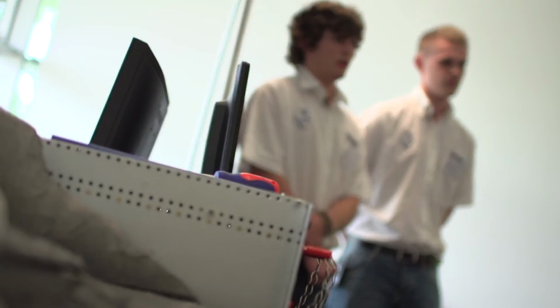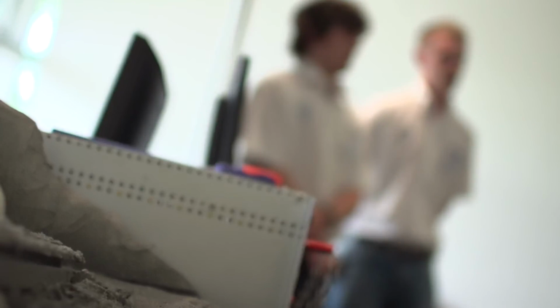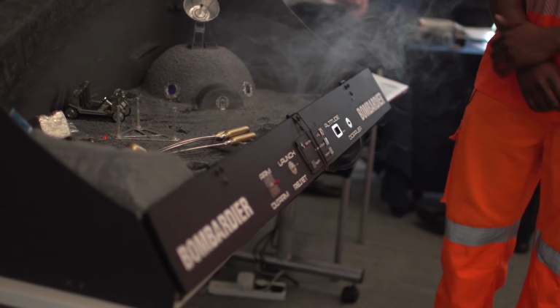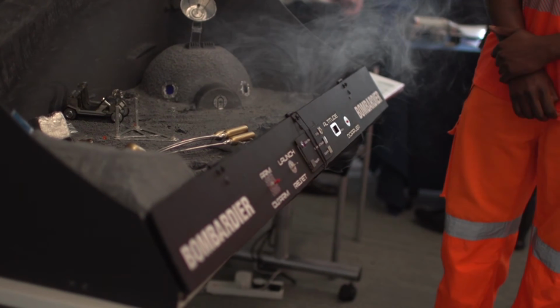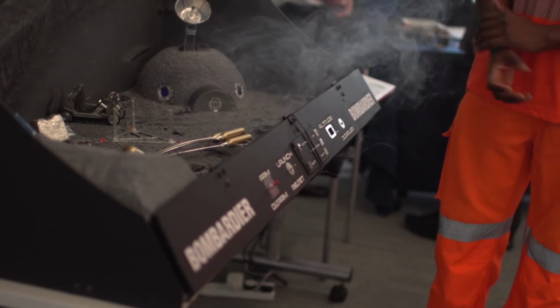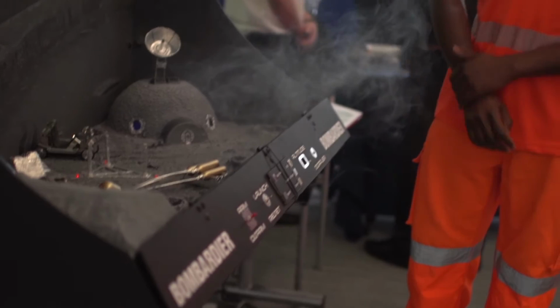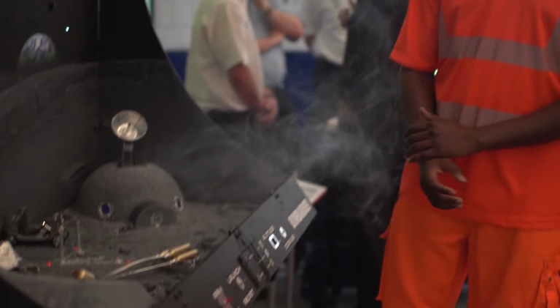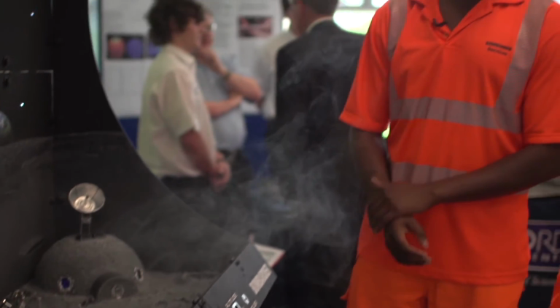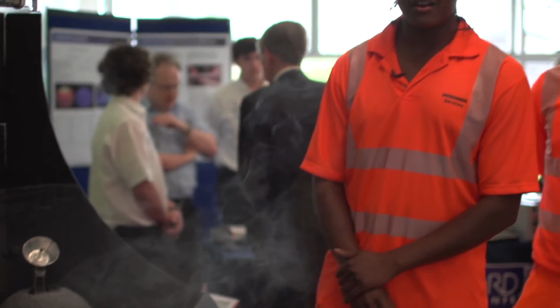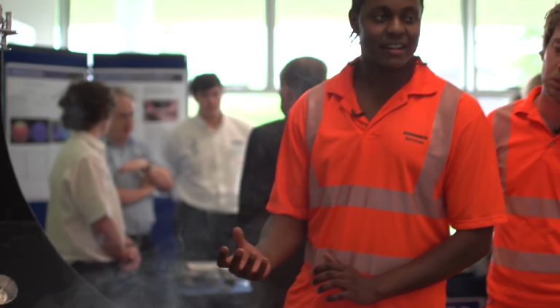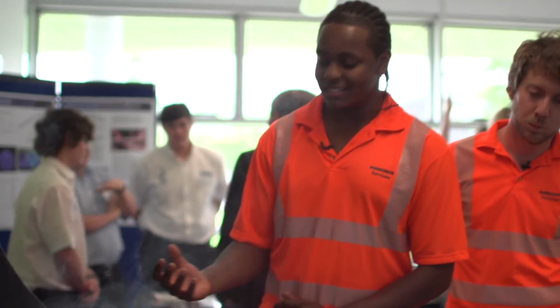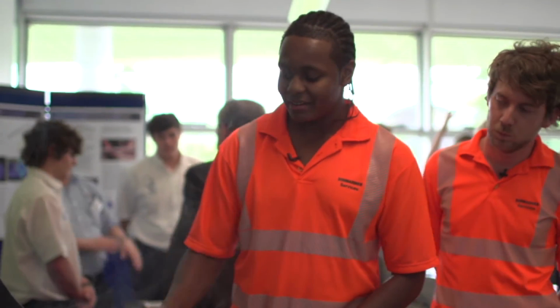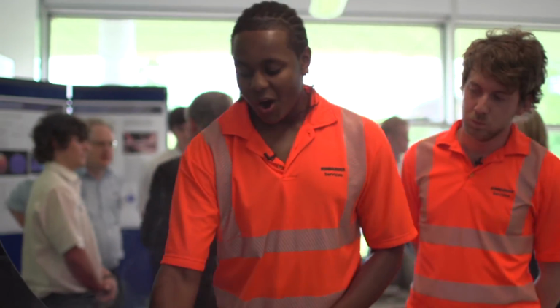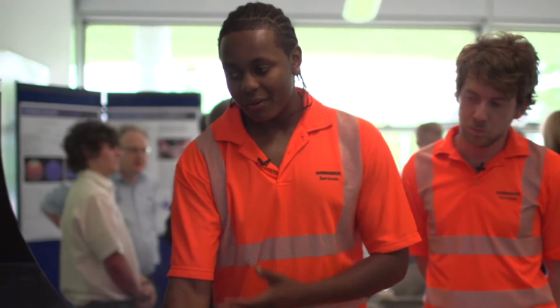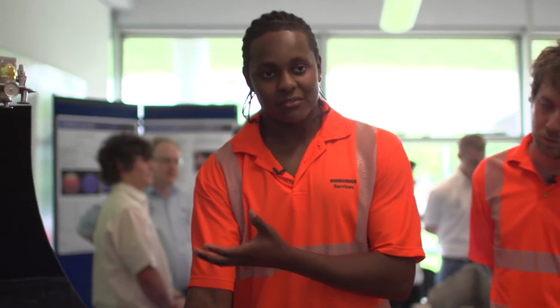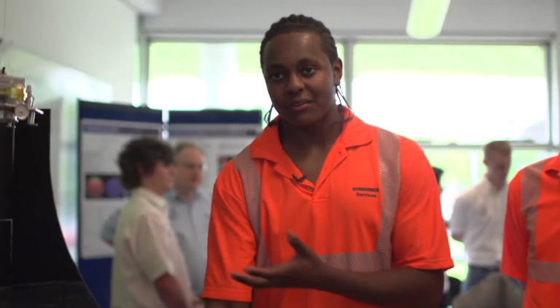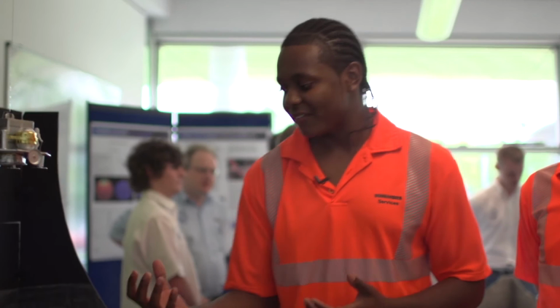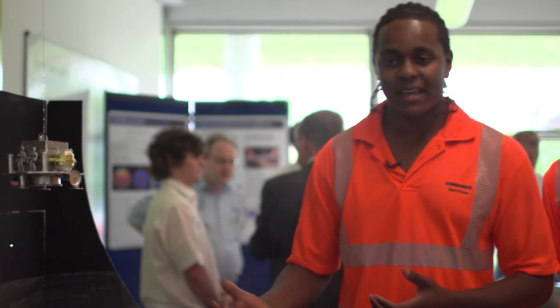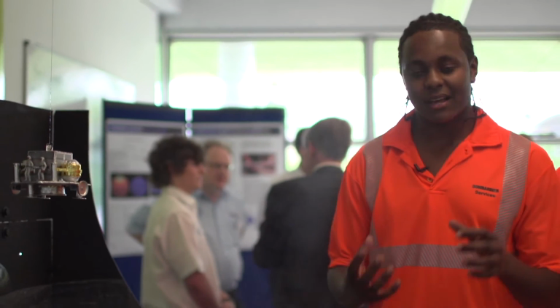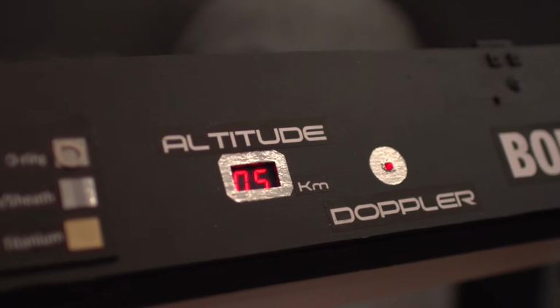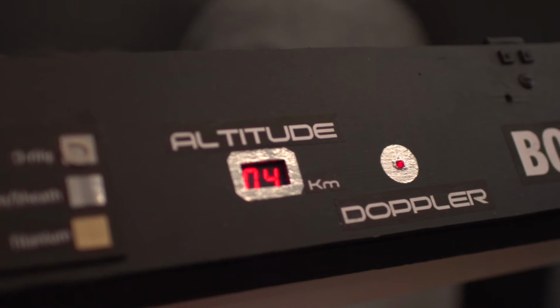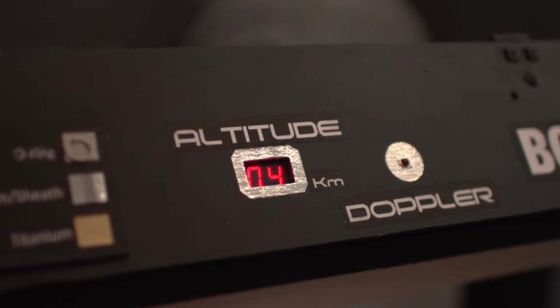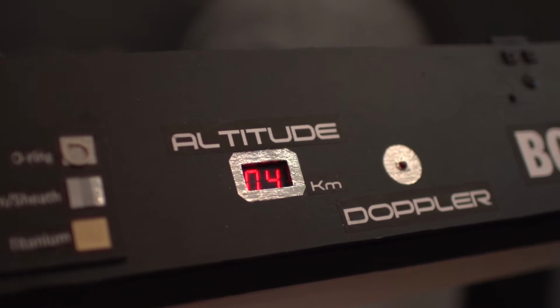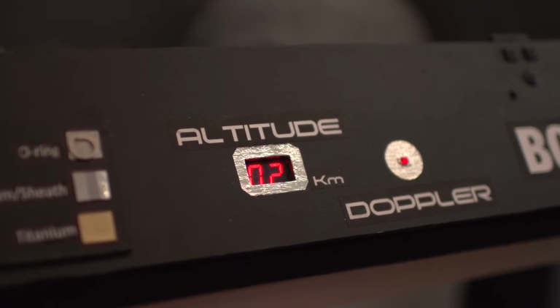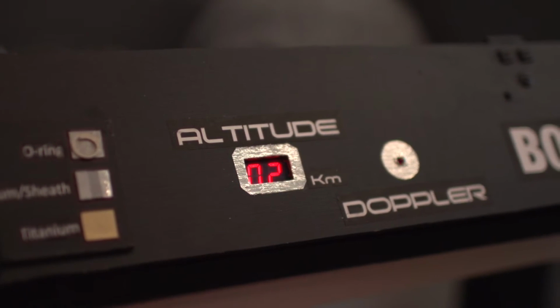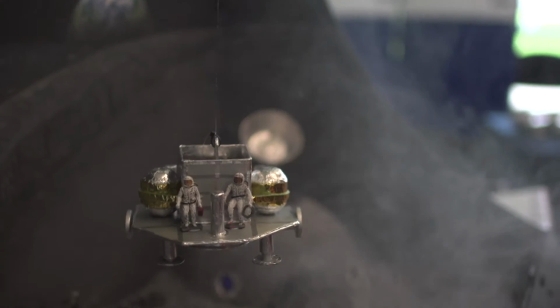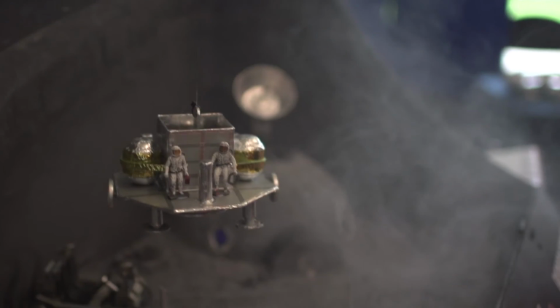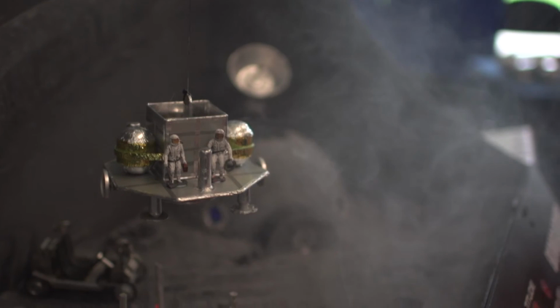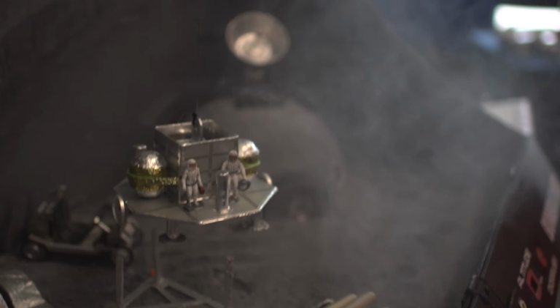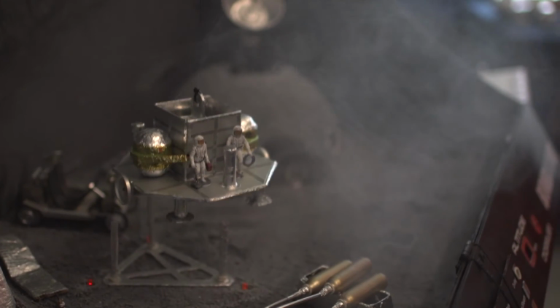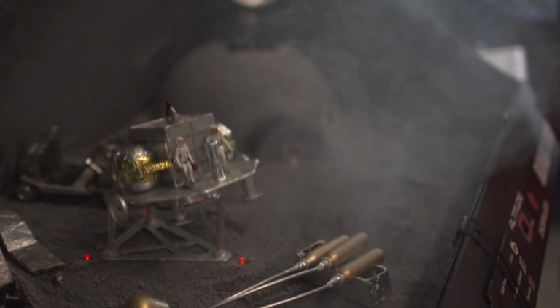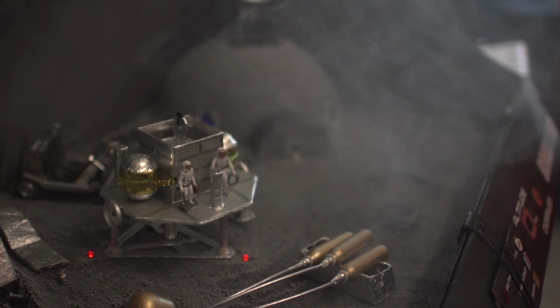In the event that our rescue mission is slightly late or doesn't arrive, we have a contingency plan: allowing ourselves to descend back down, incrementing the rockets to allow a slow descent and resetting the platform ready for a second launch.